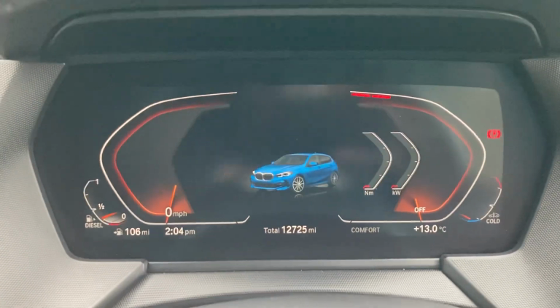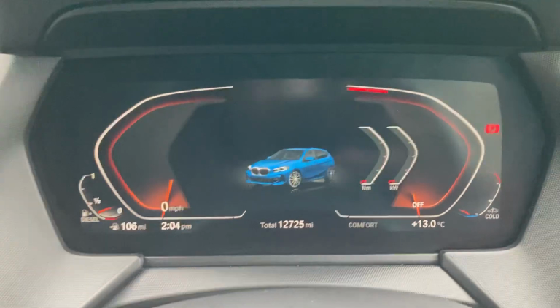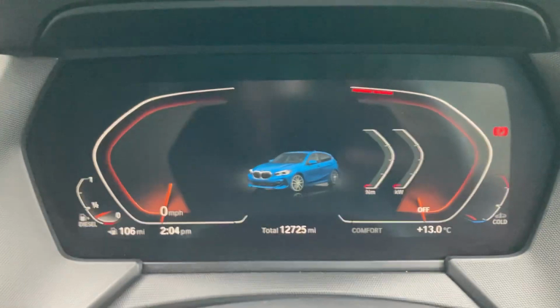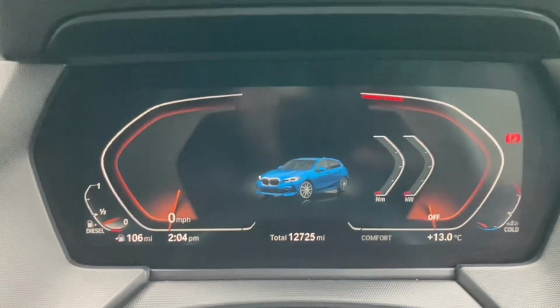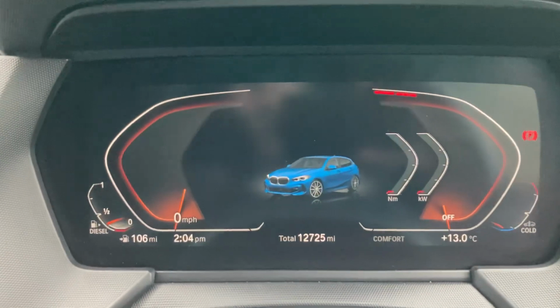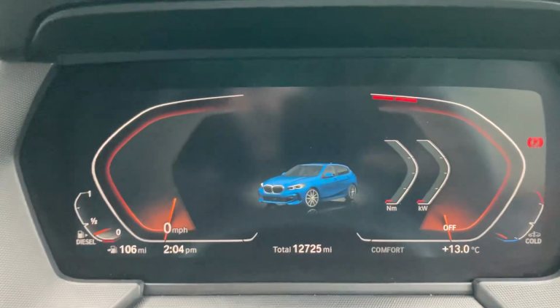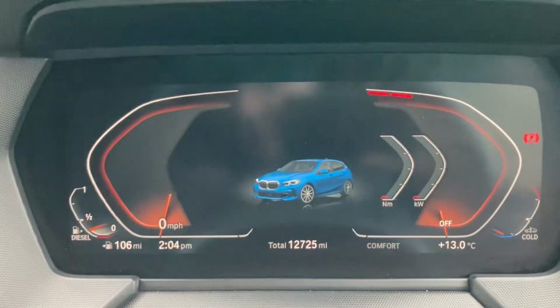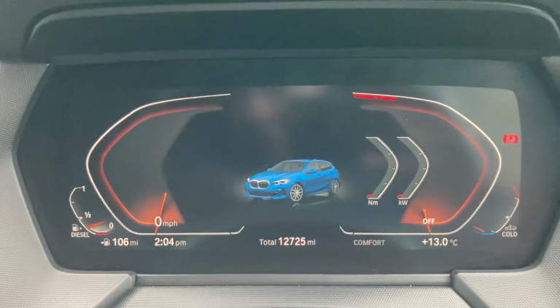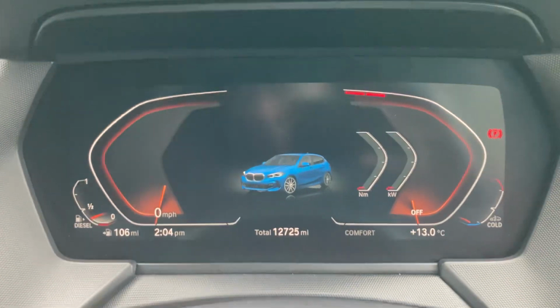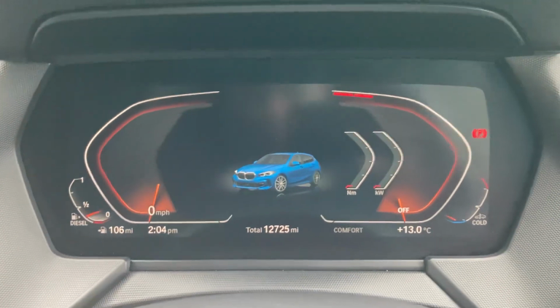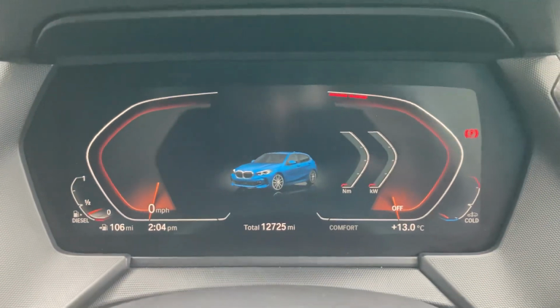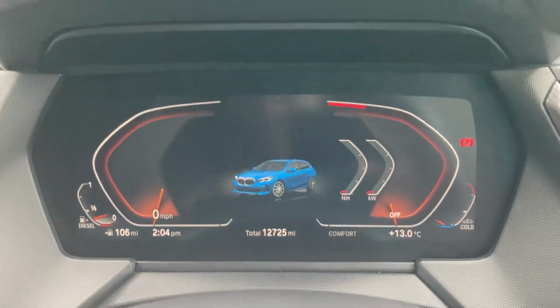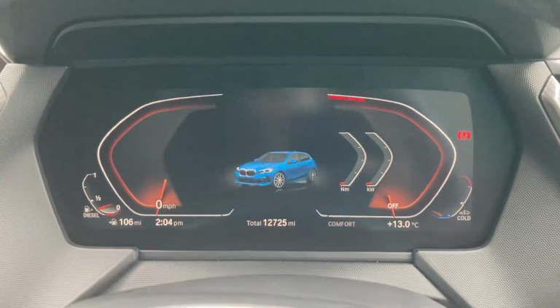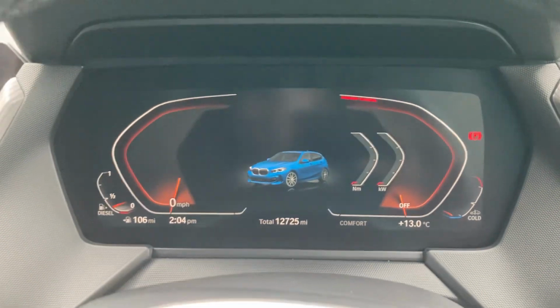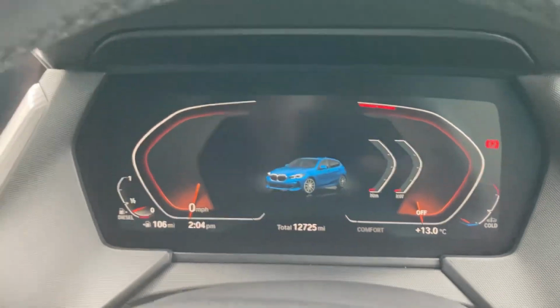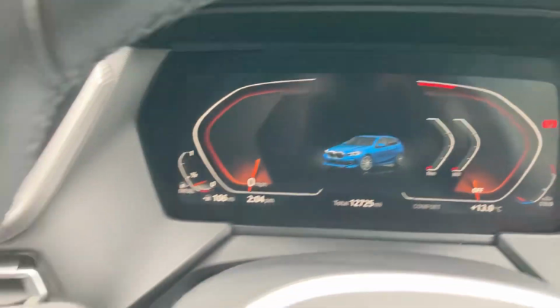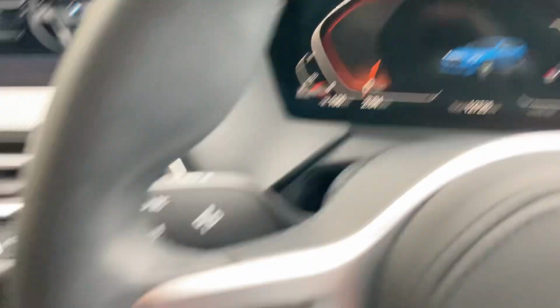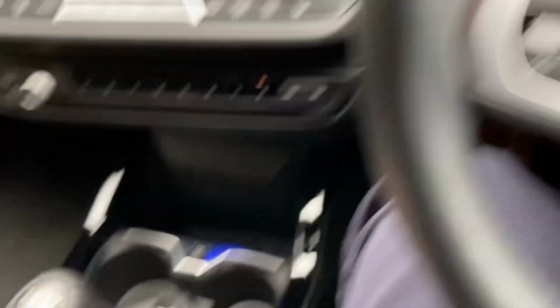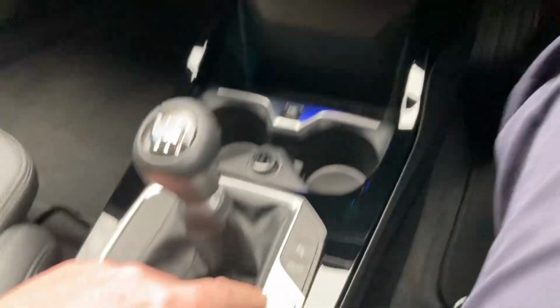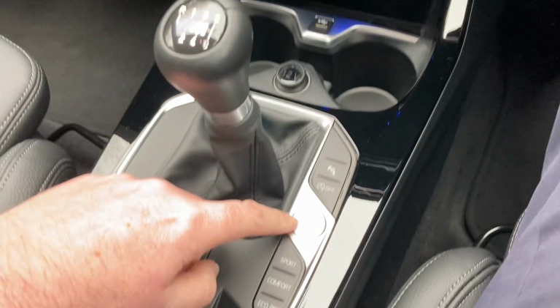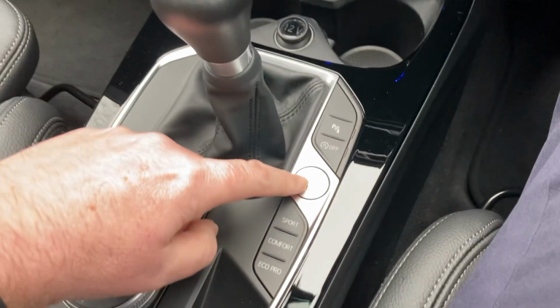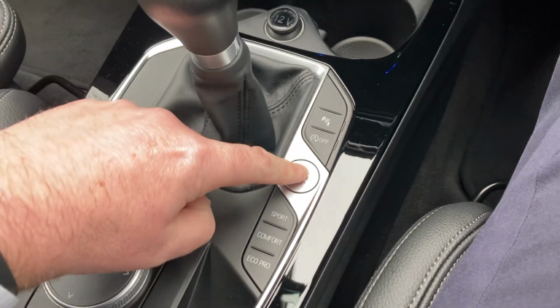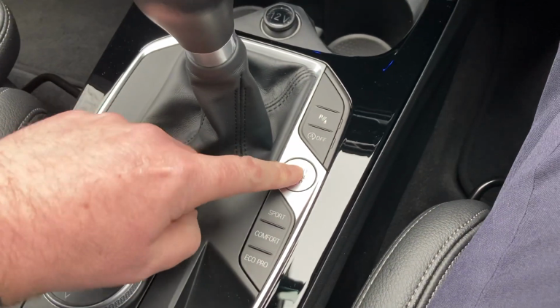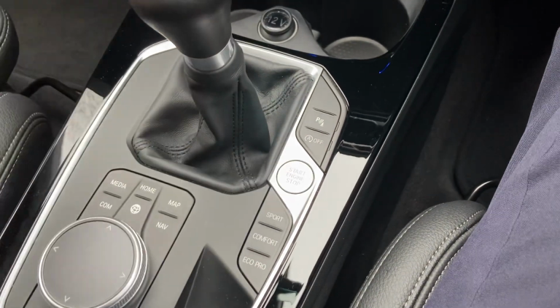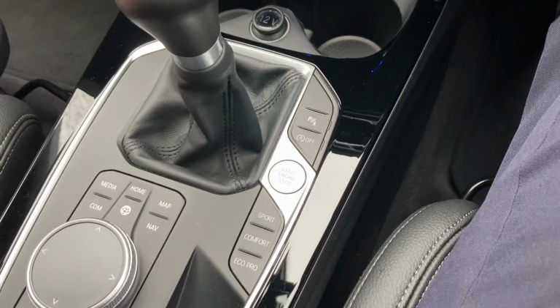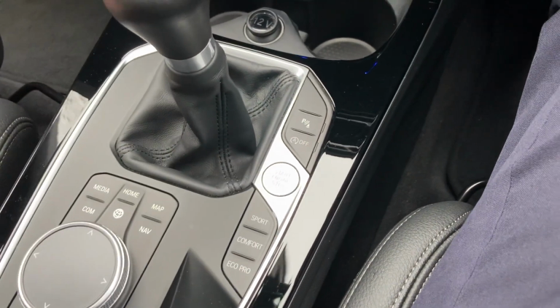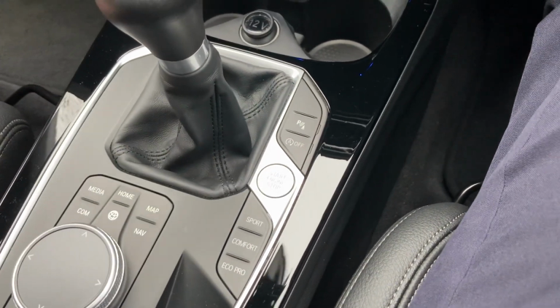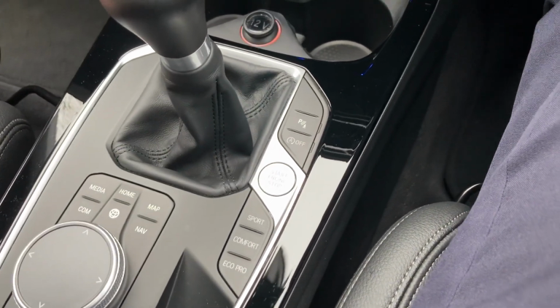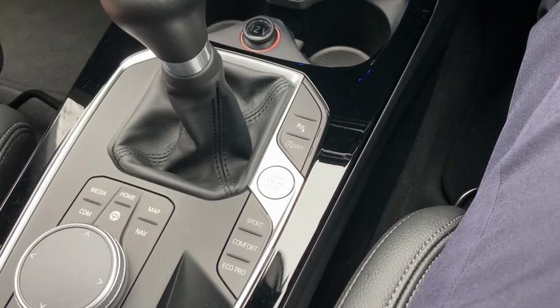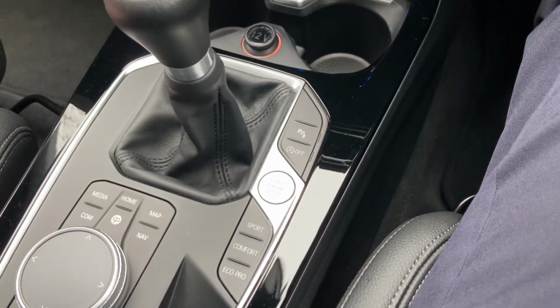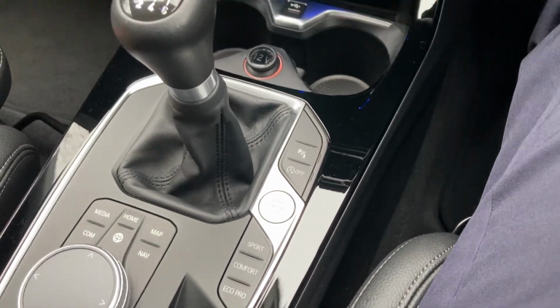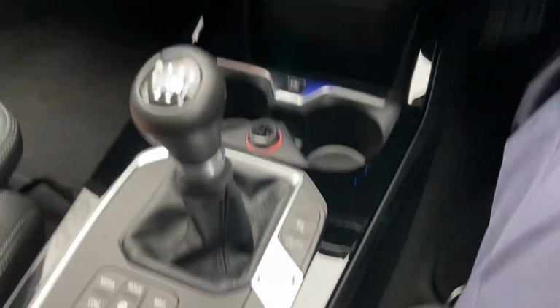You can see the mileage there — 12,725 miles — on the full digital dash. To start the car, foot on the clutch, press the start button, and the car comes to life.